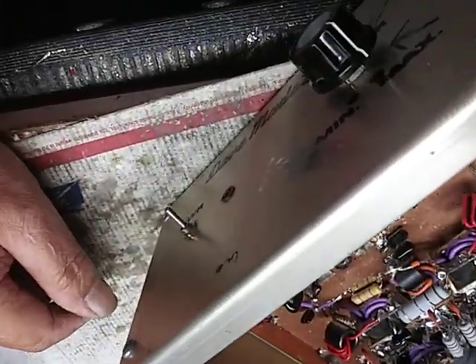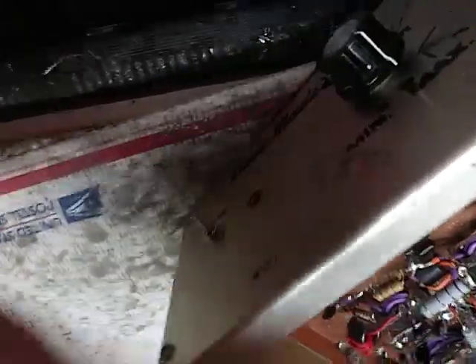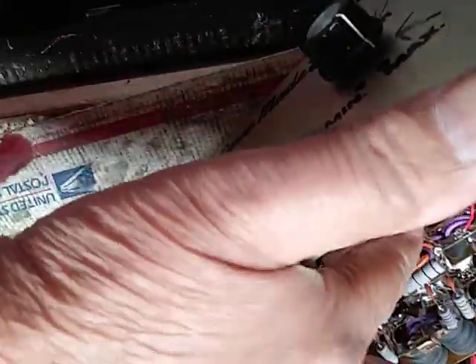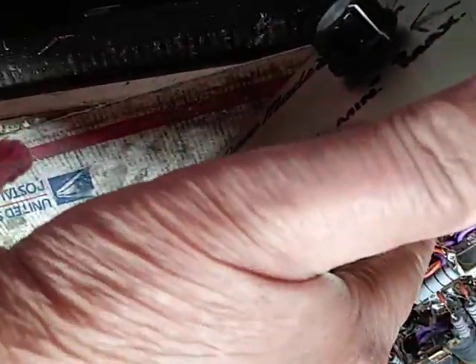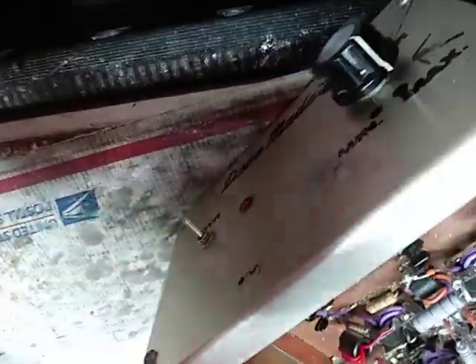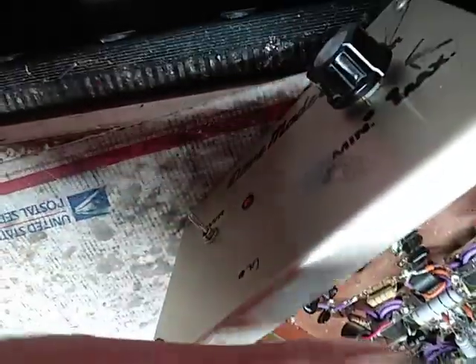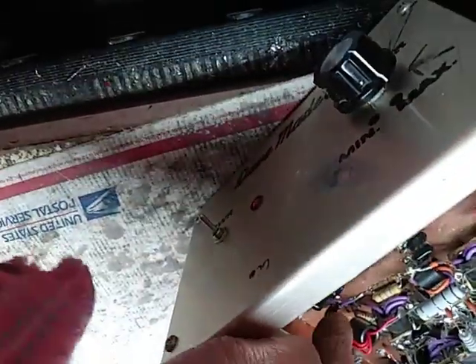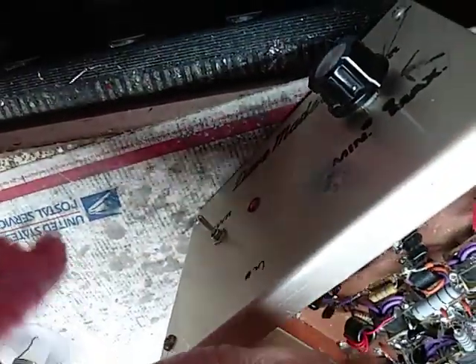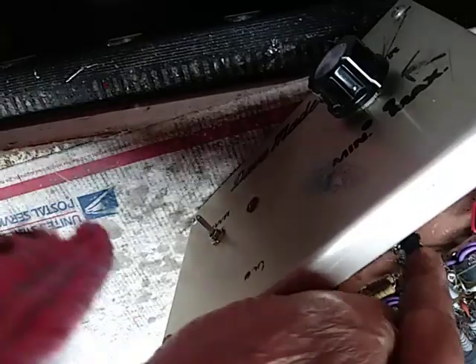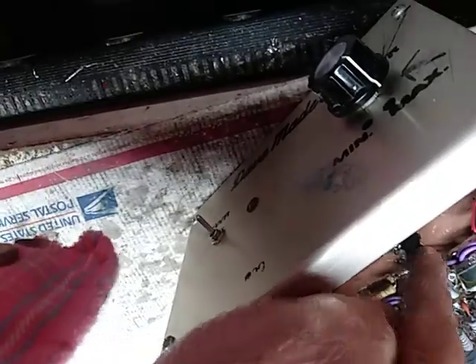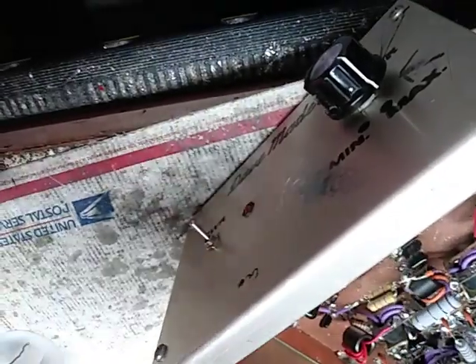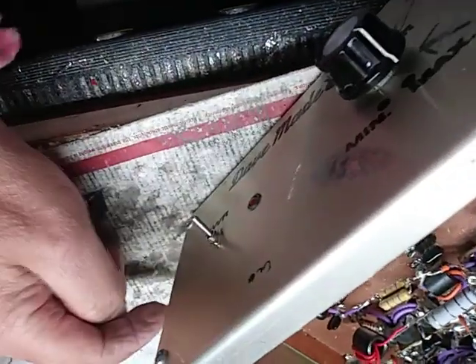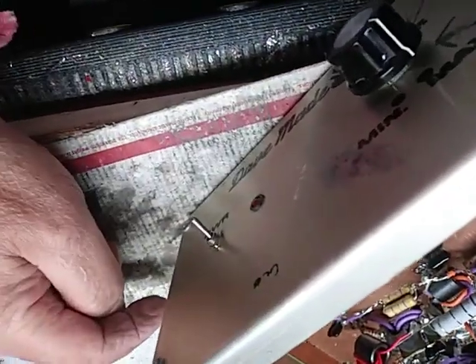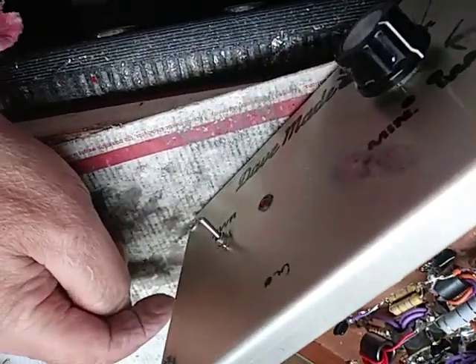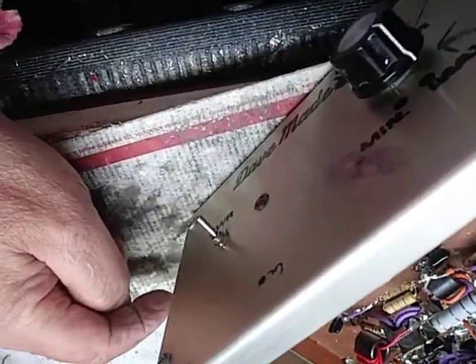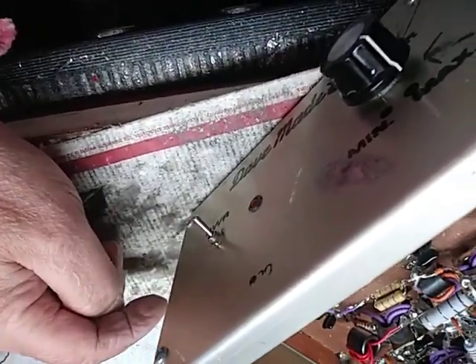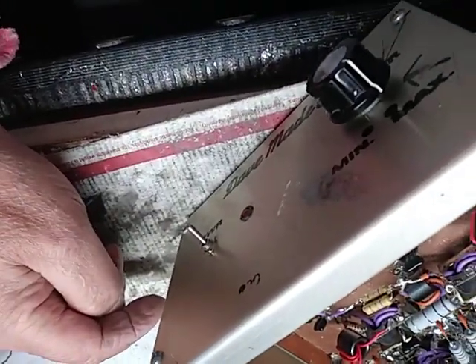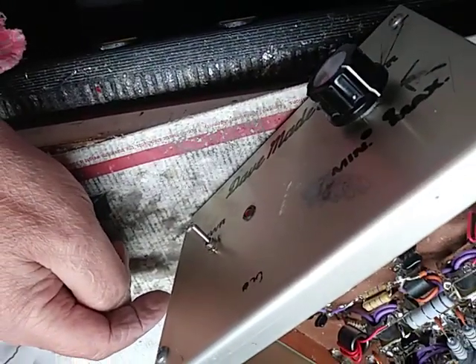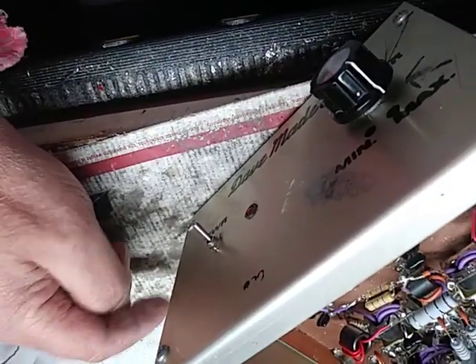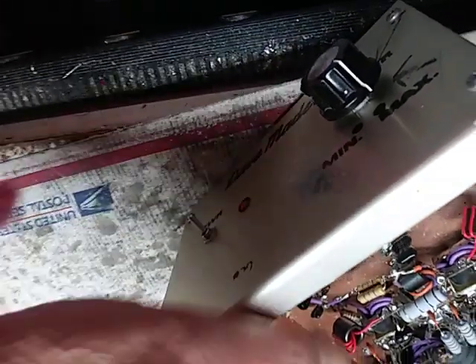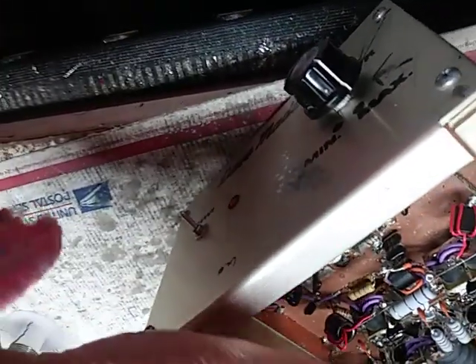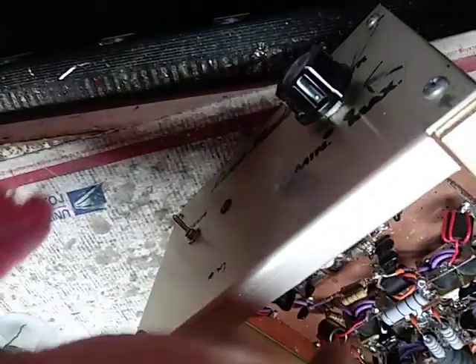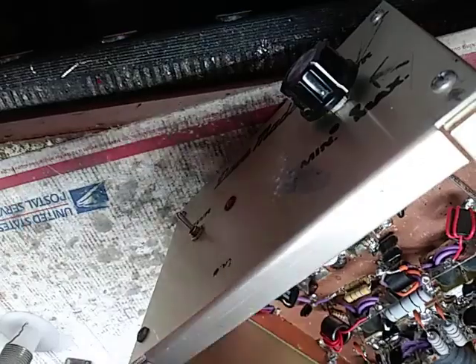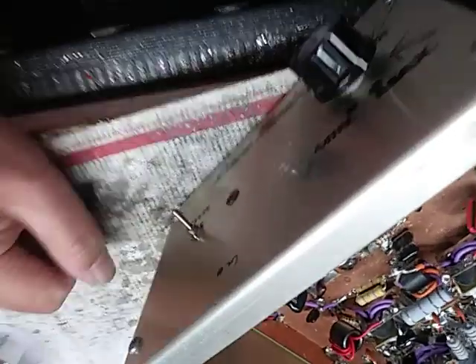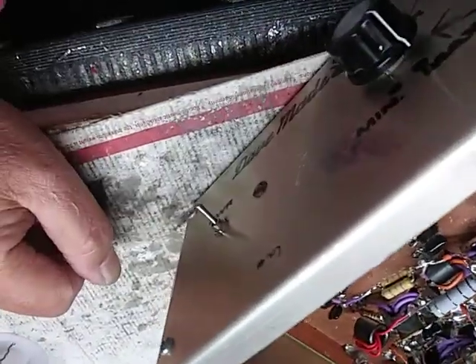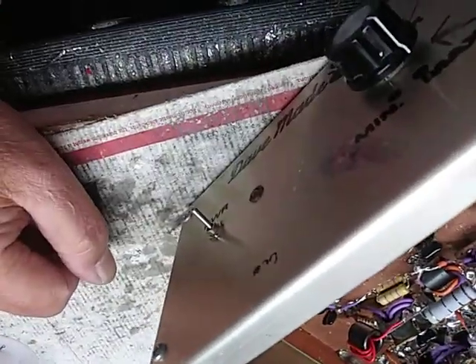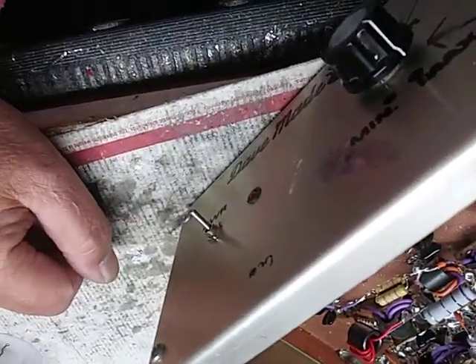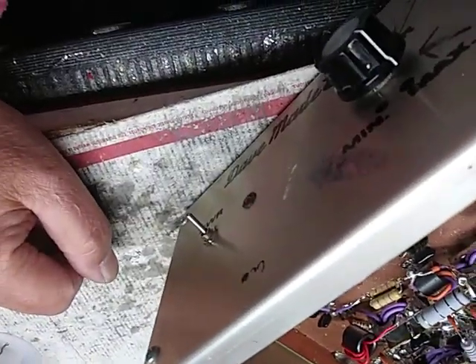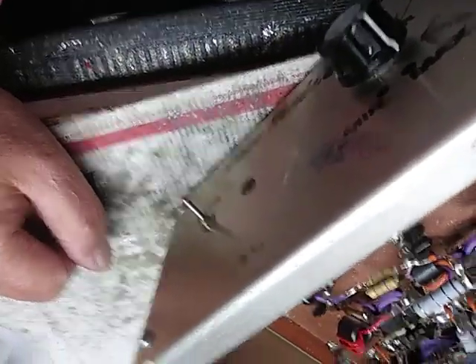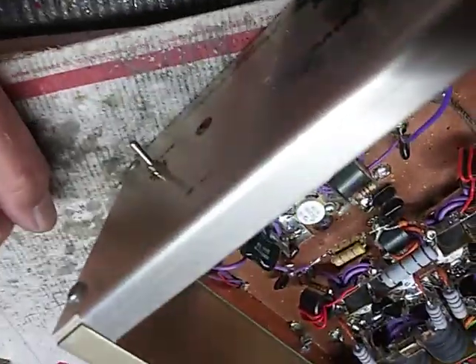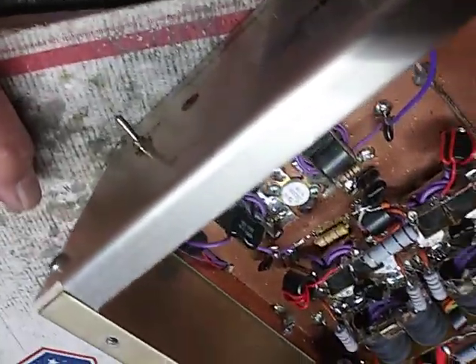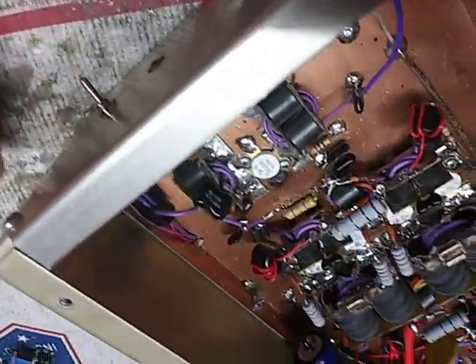This is 120. This is probably 180, 120 — like the Toshibas. So all this has to change too. Alright, let me get back to work here.